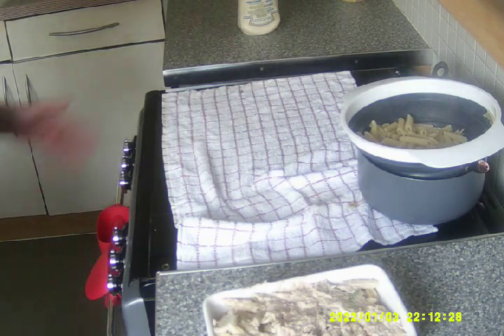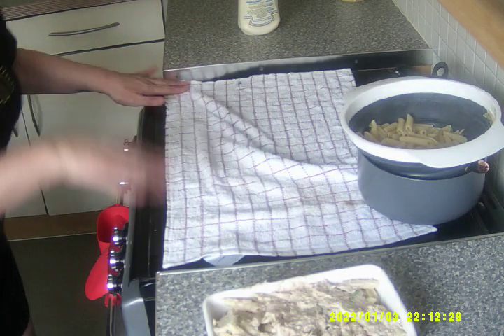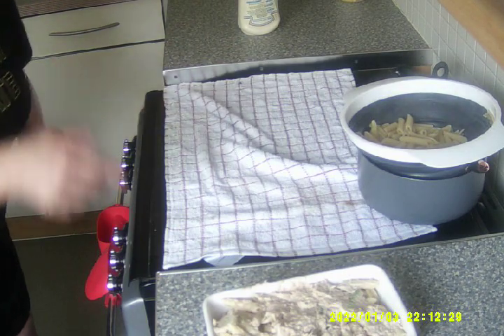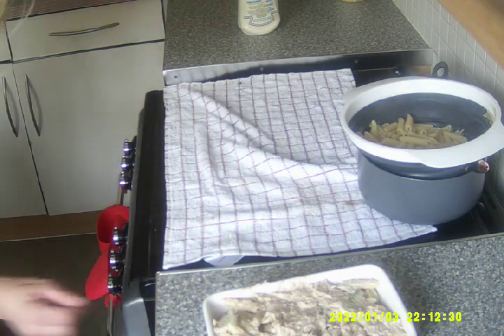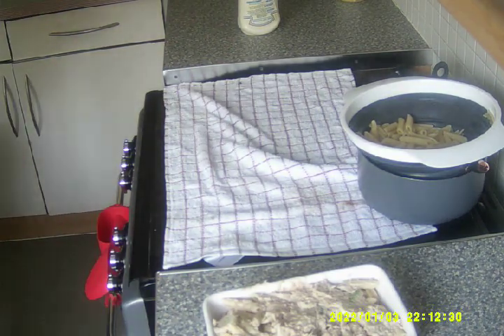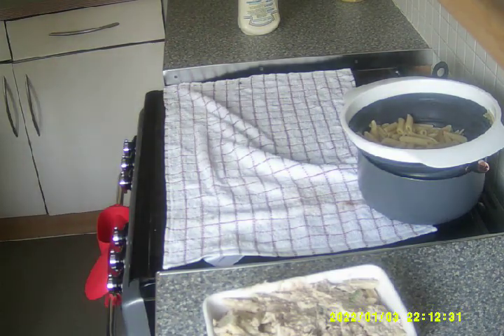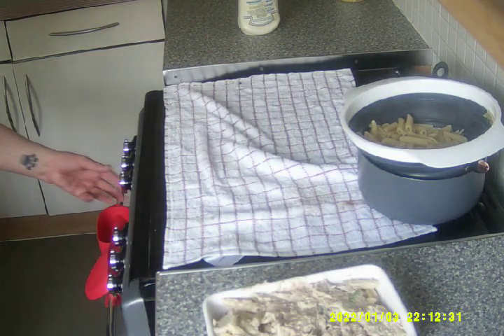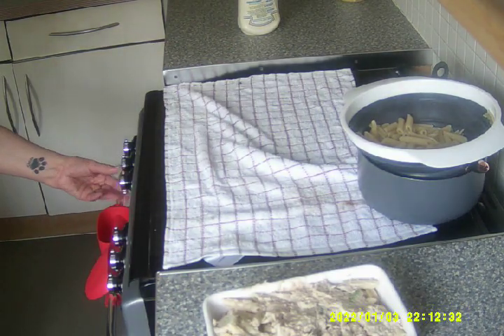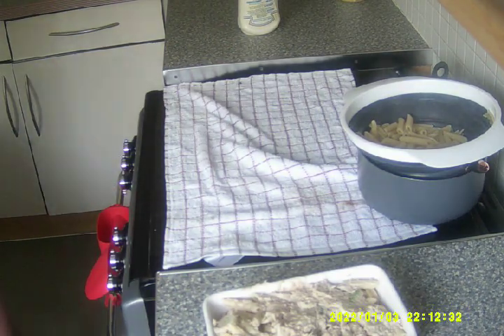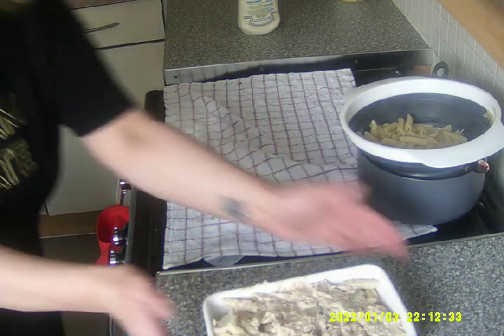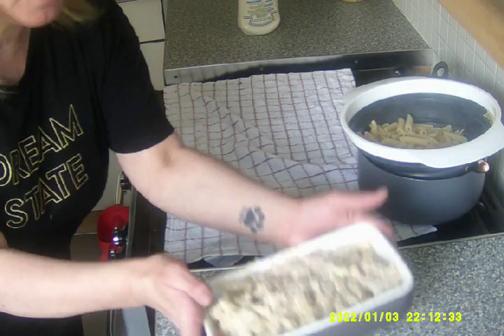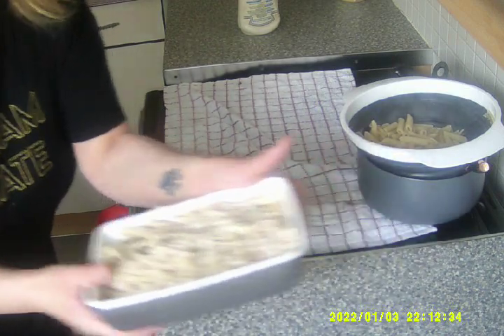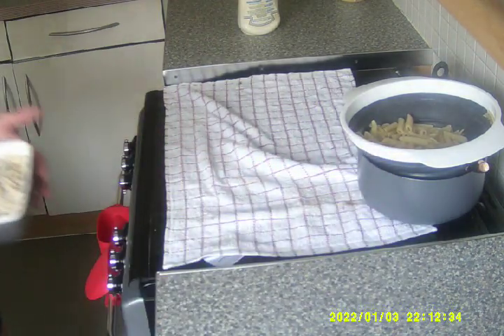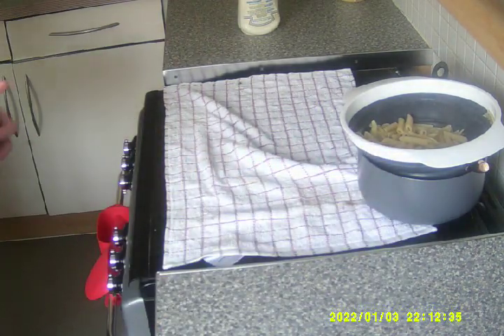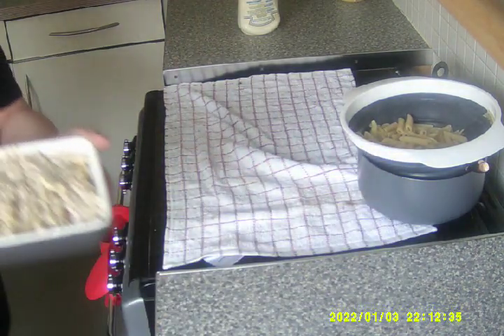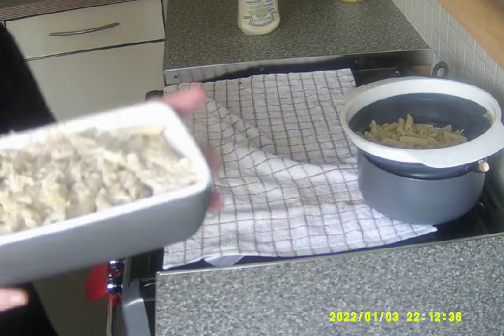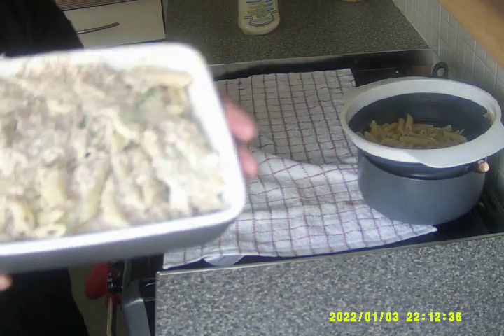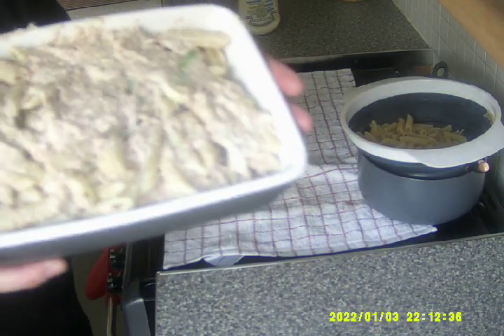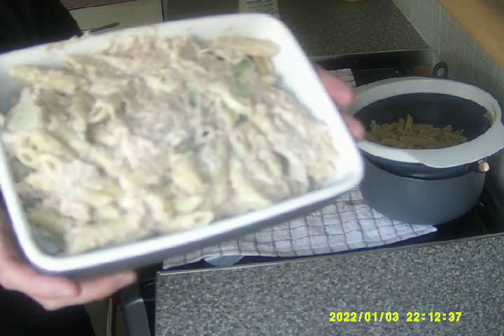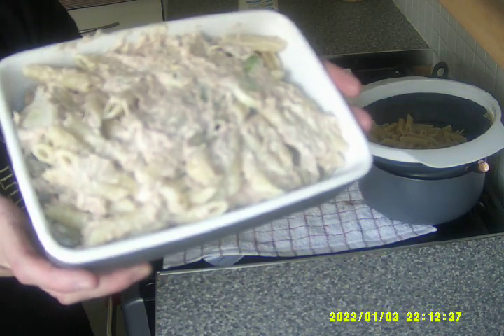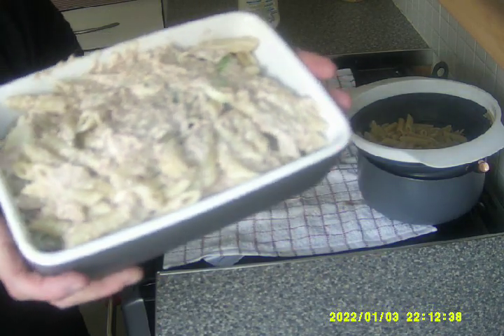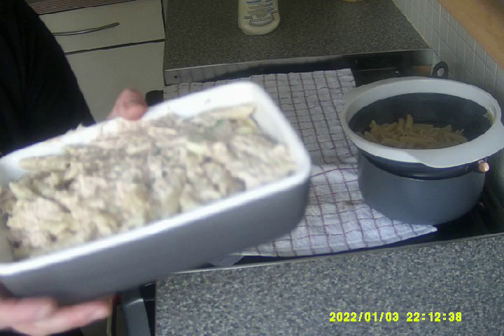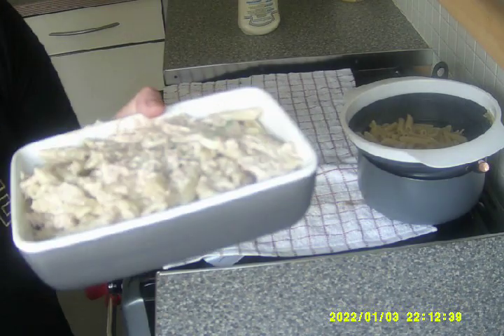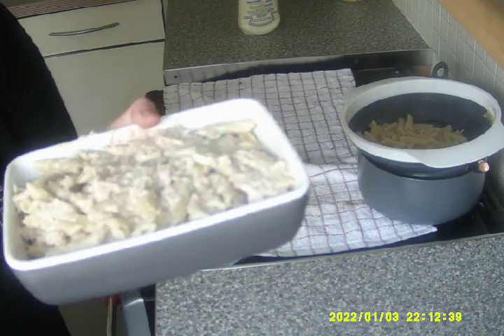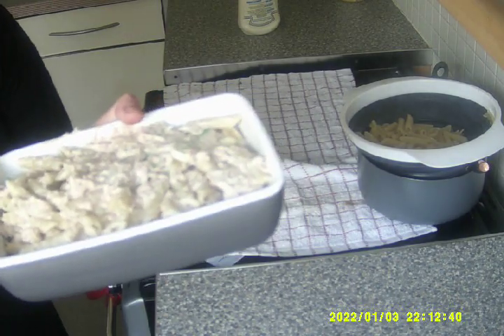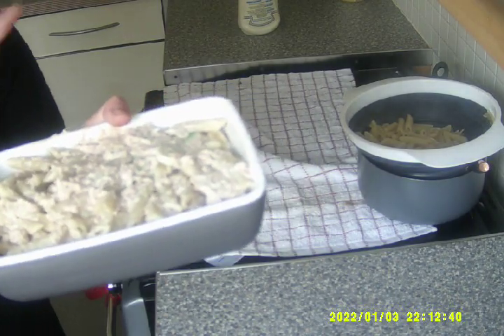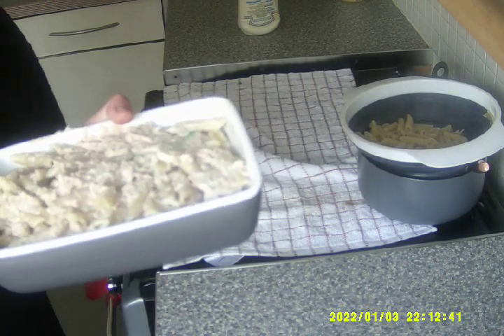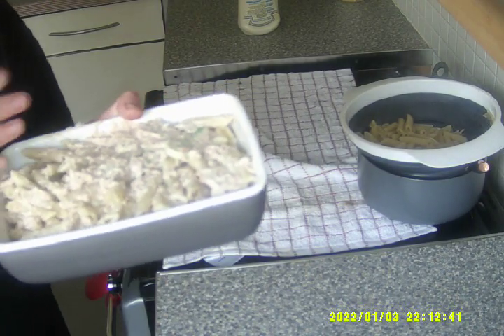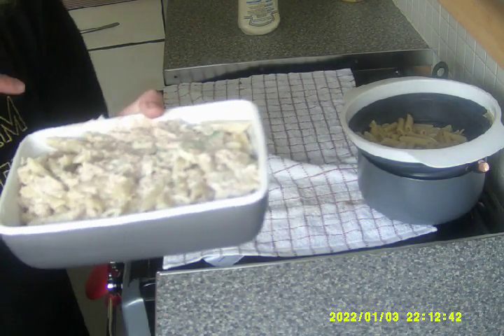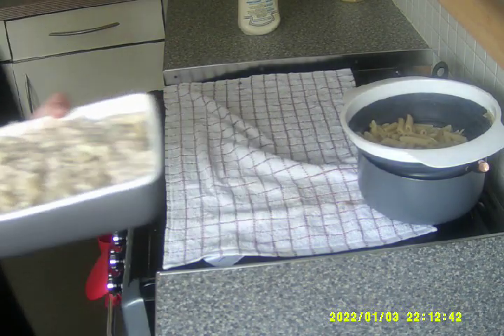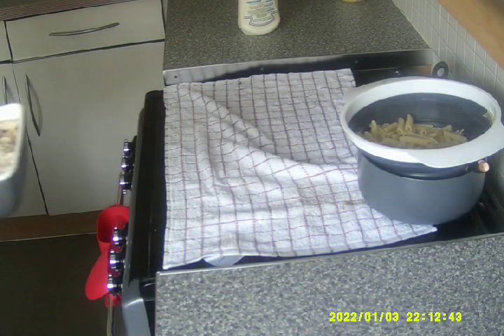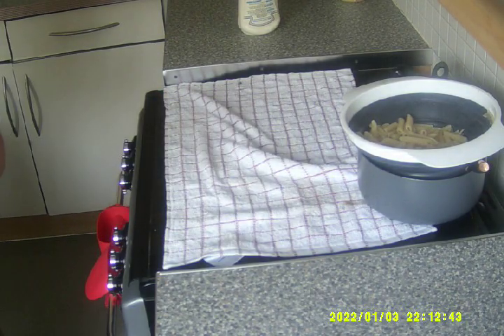Now I'm going to put that in the oven for about 20 minutes. The oven's already preheated and it's on number 8. That does look really nice. Halfway through I'll put some cheese on top and then I'll show you again what it's like.